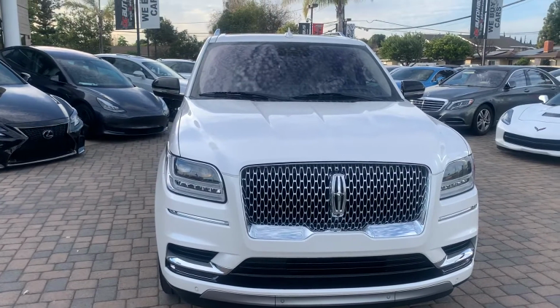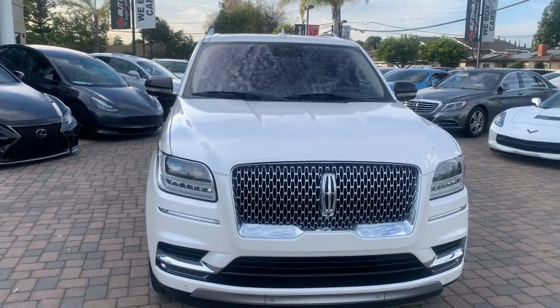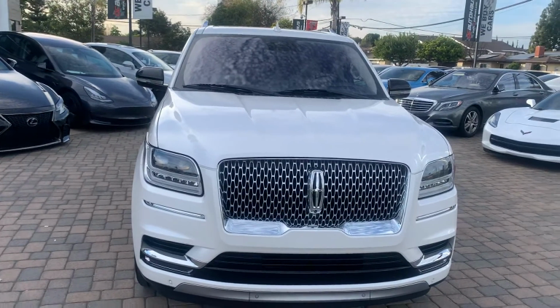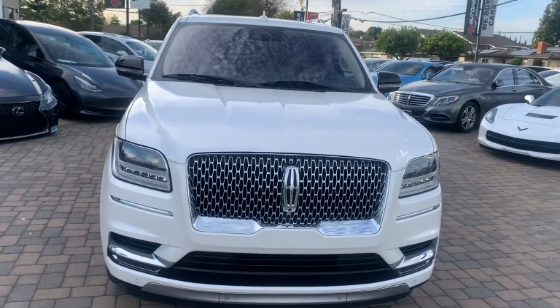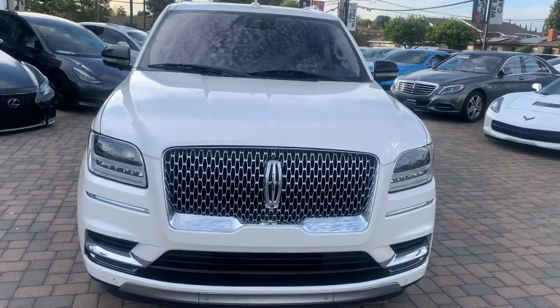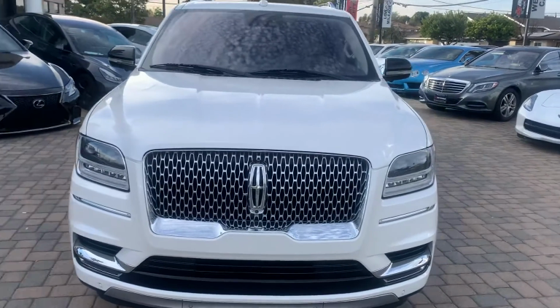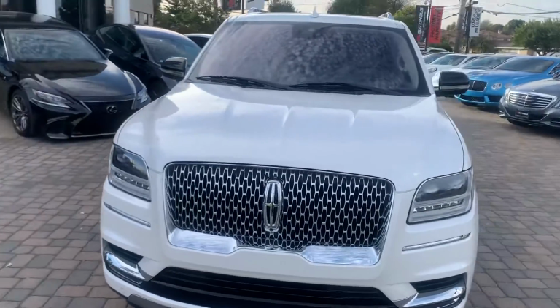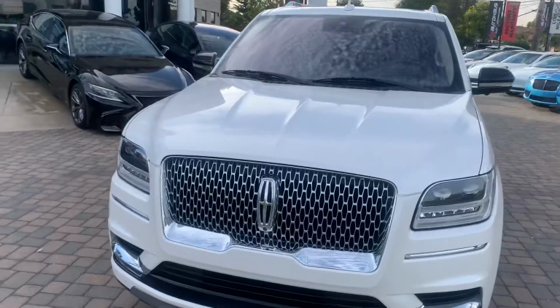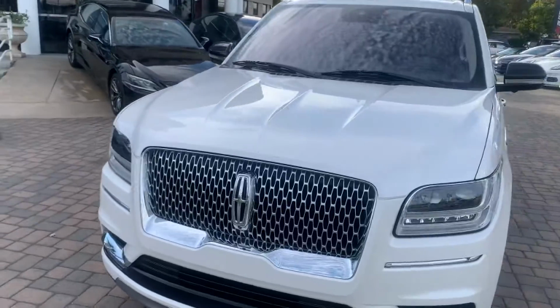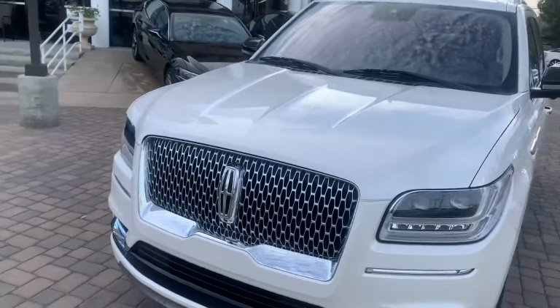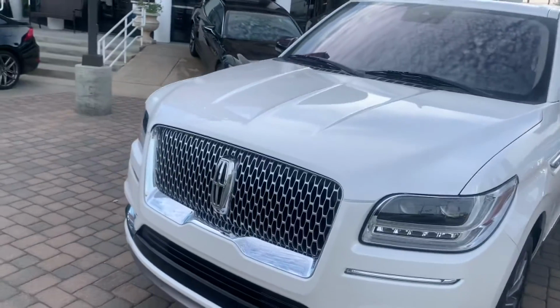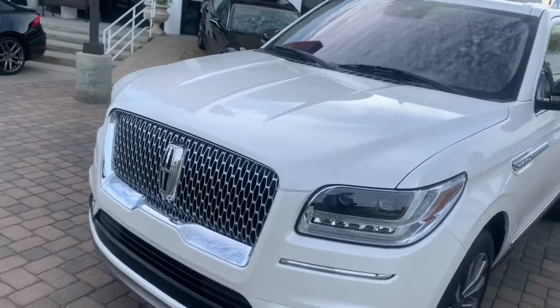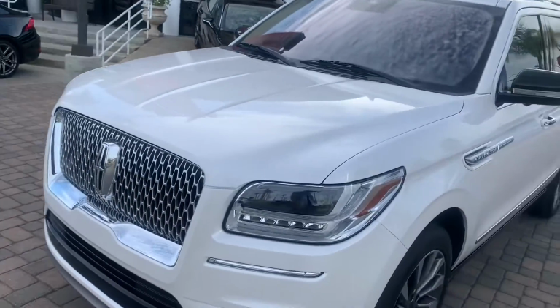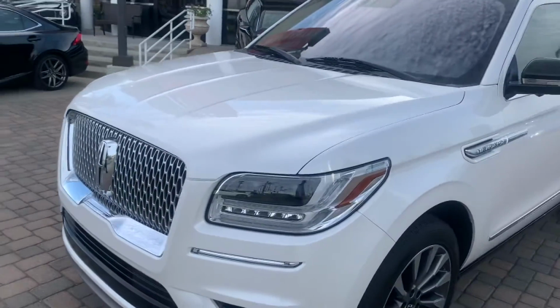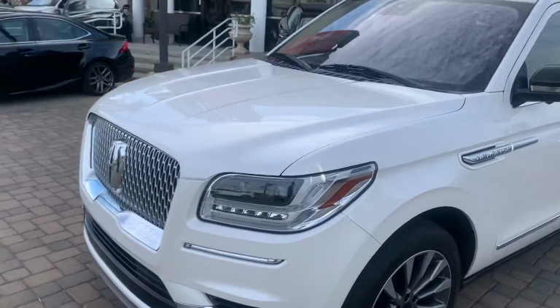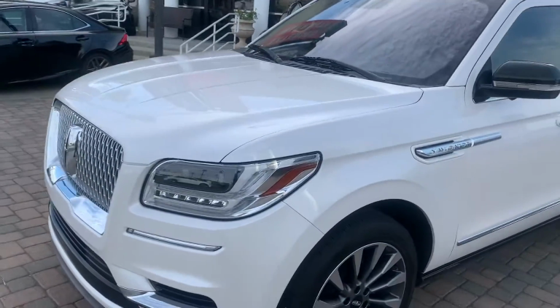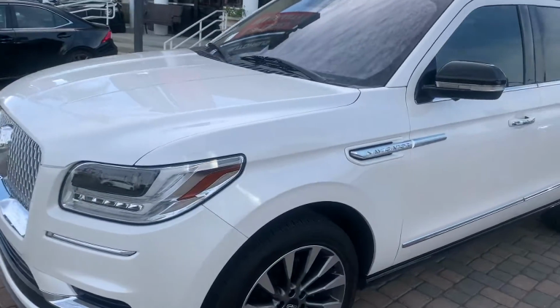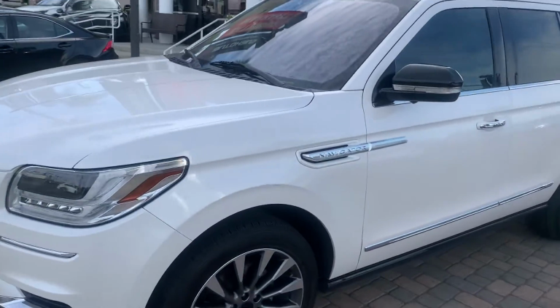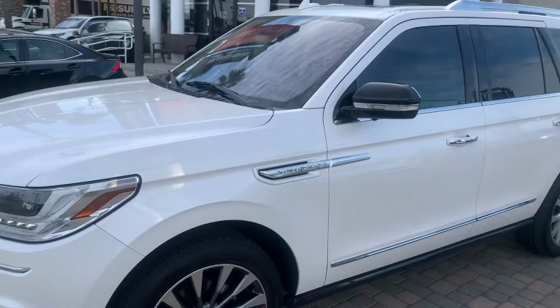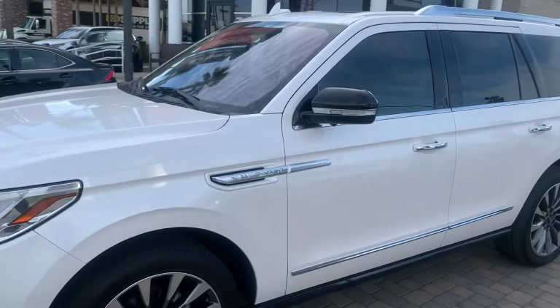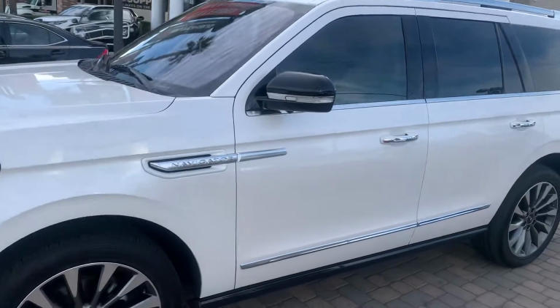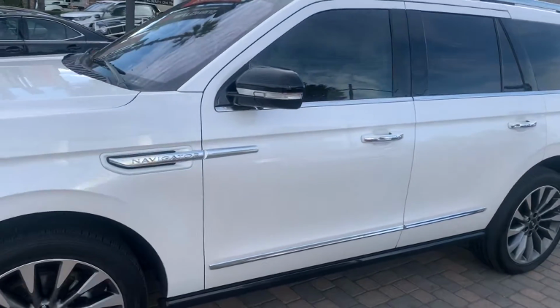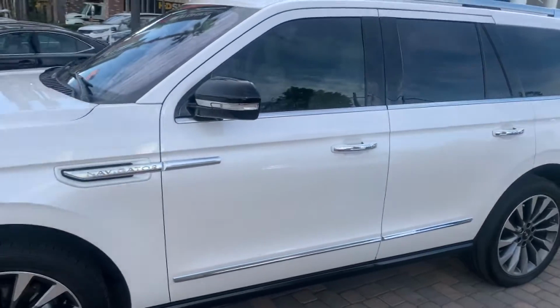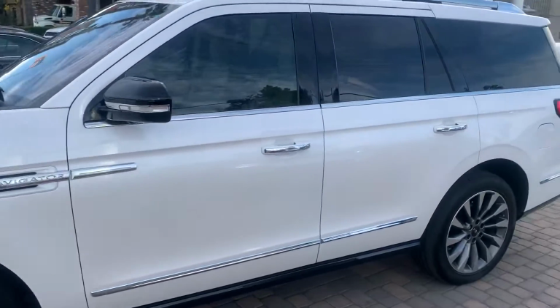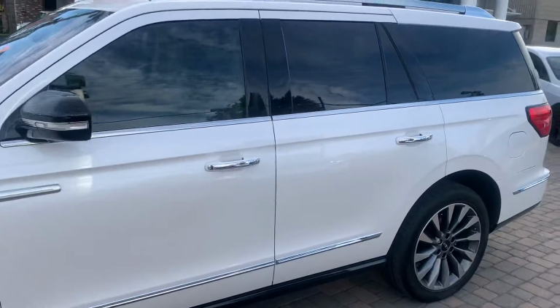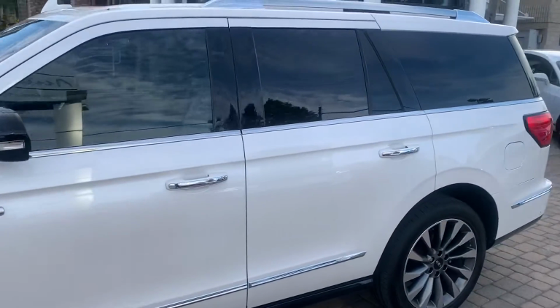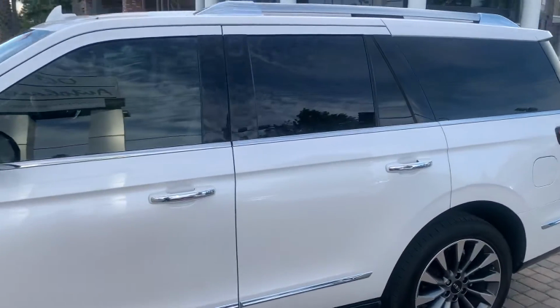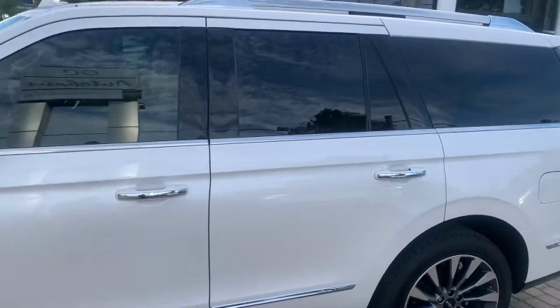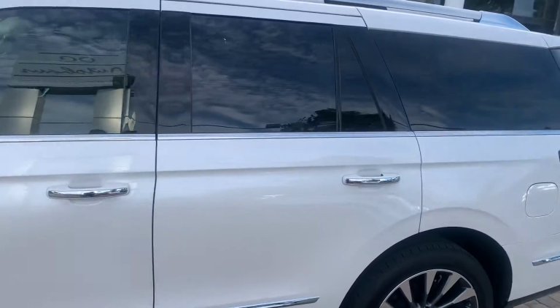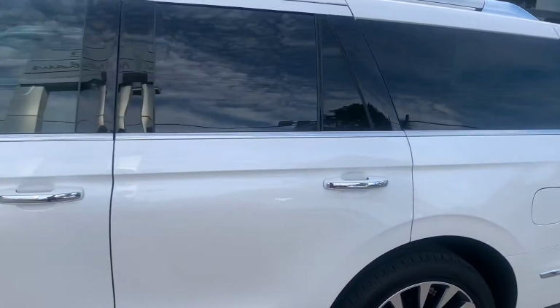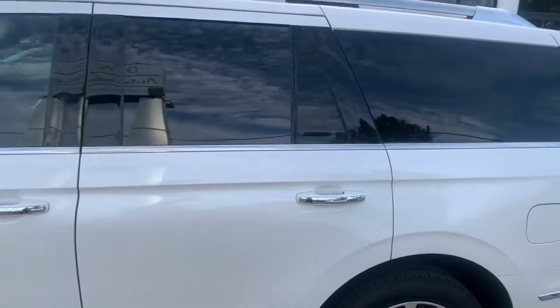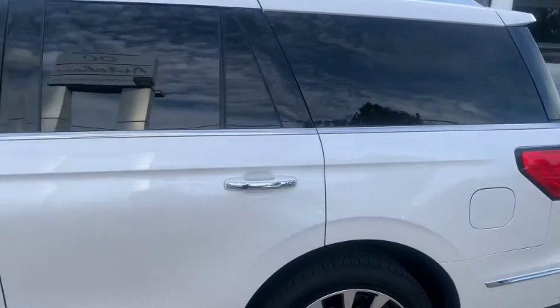2018 Lincoln Navigator 4x2. This car comes with a technology package, and I believe a premium package also. It is a beautiful truck.